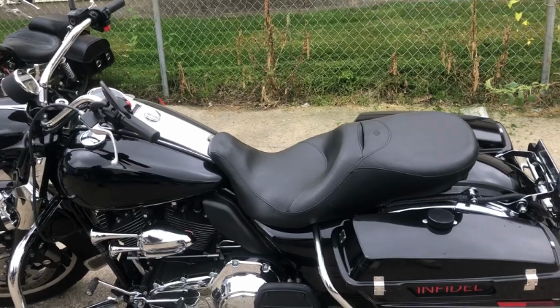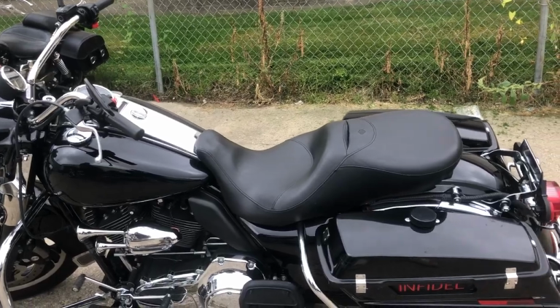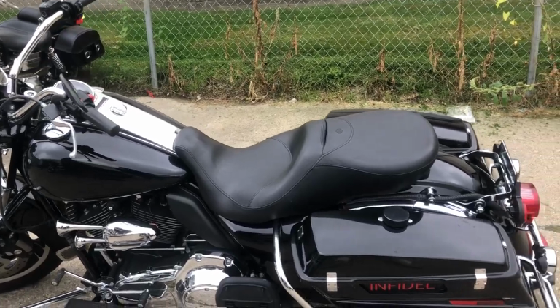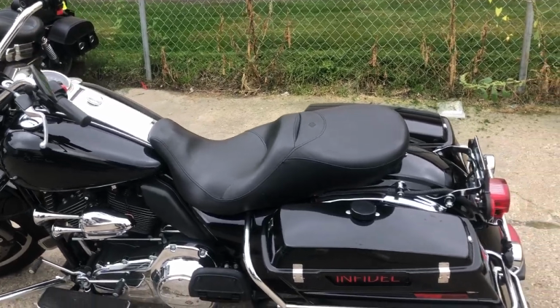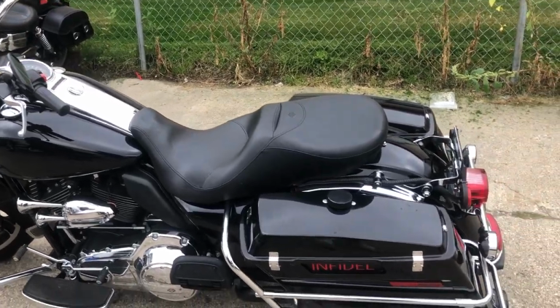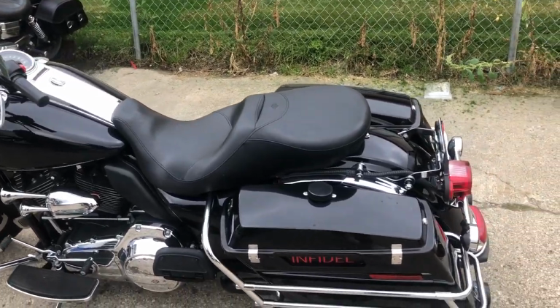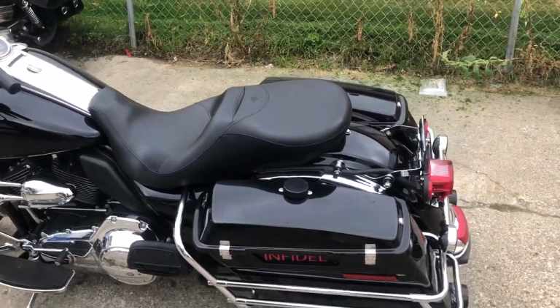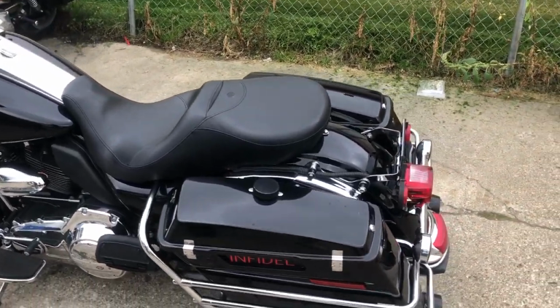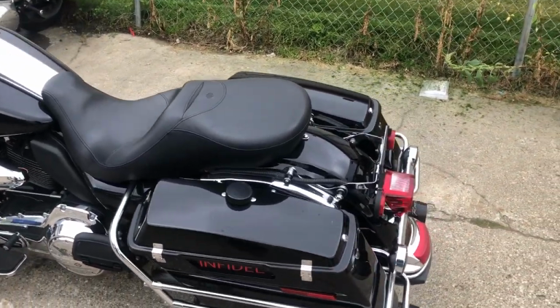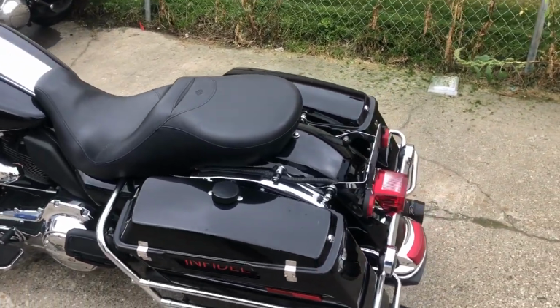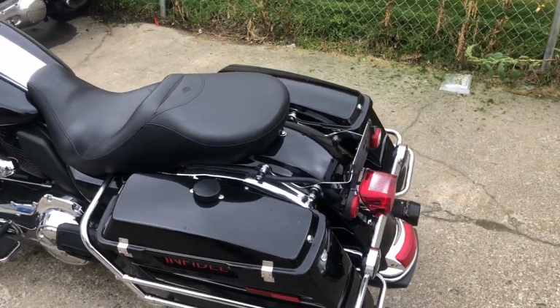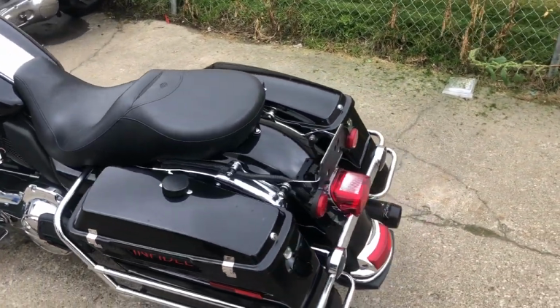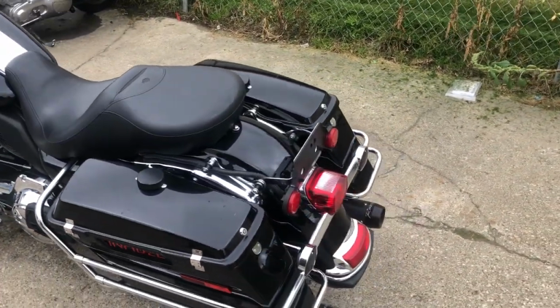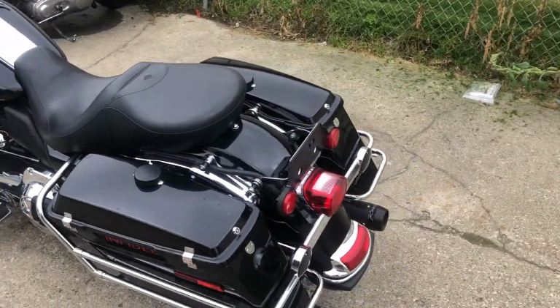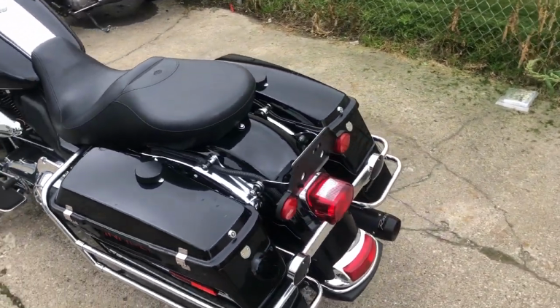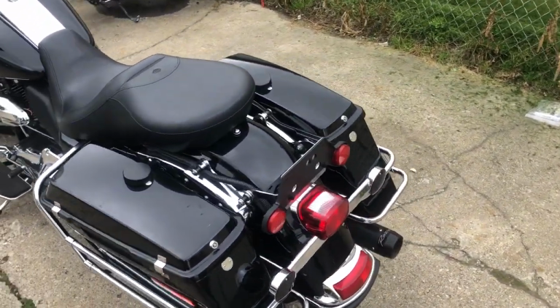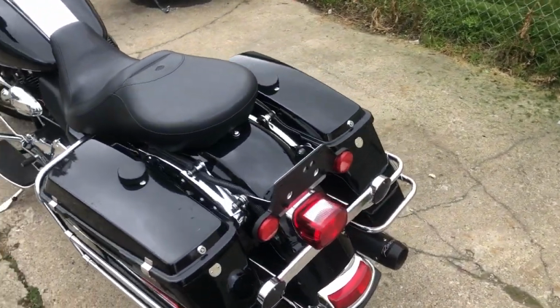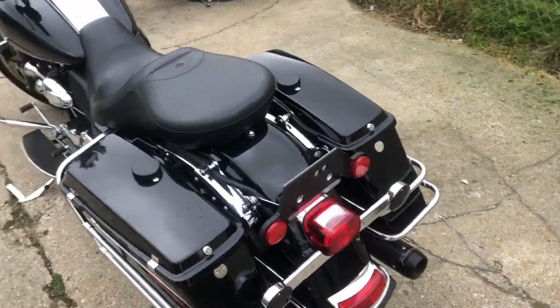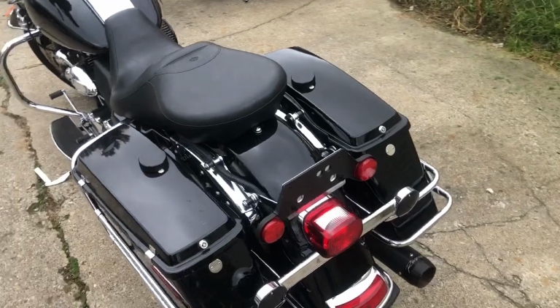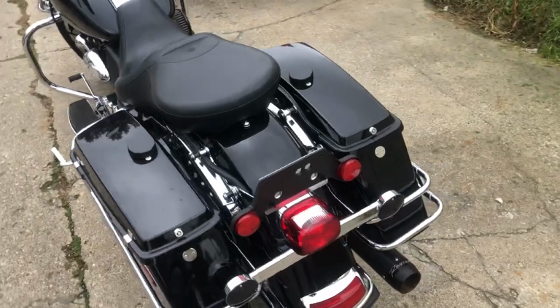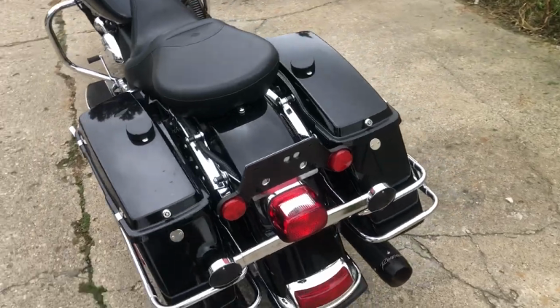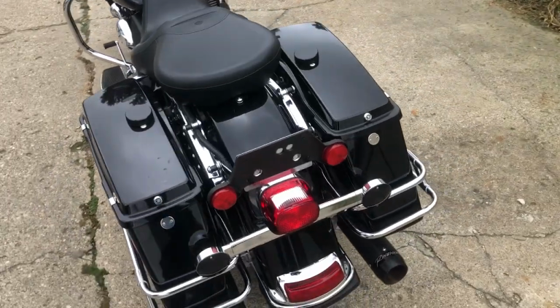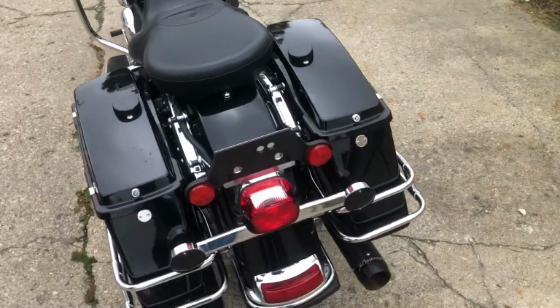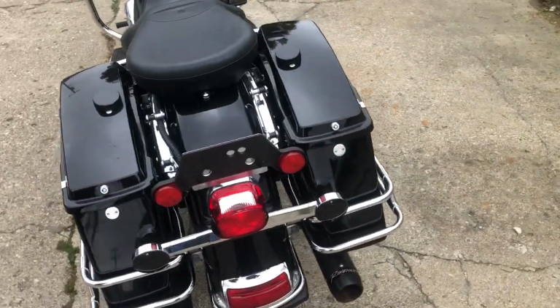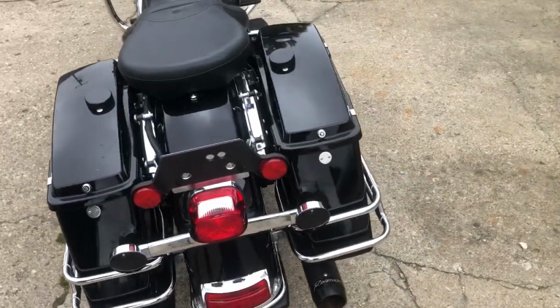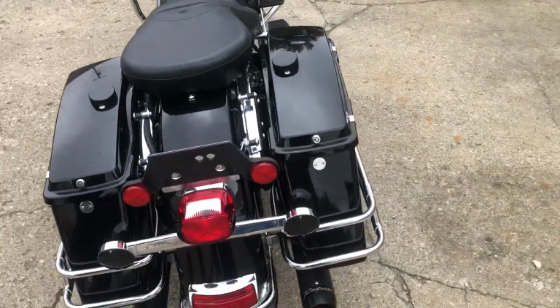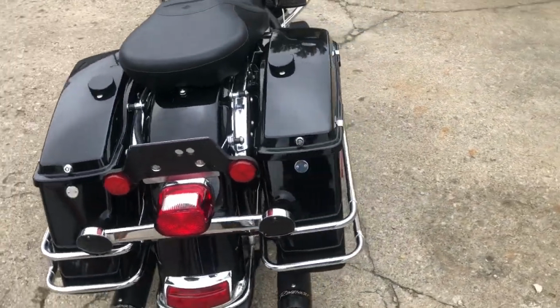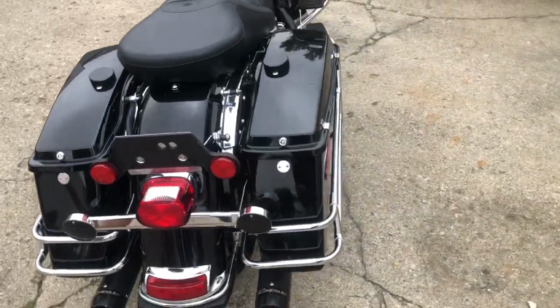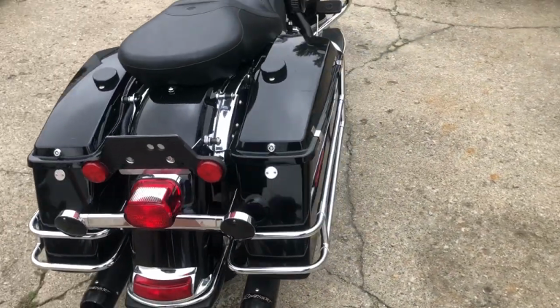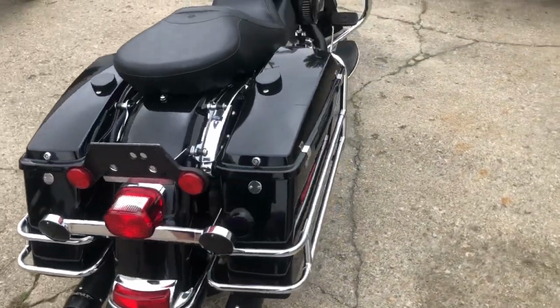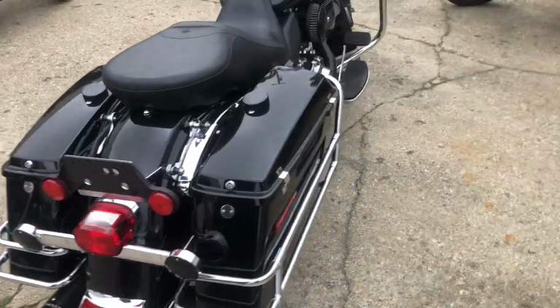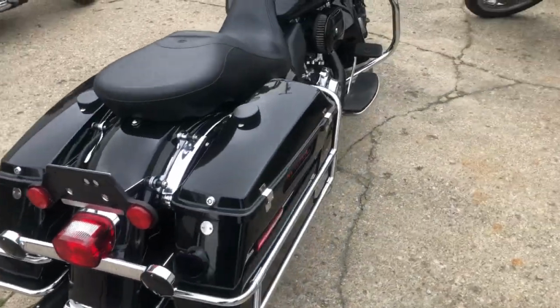Hey guys, approvalpowersports.com here doing some videos on stuff that just came into the showroom. Got a 2010 Road King for sale, only 7,806 miles.